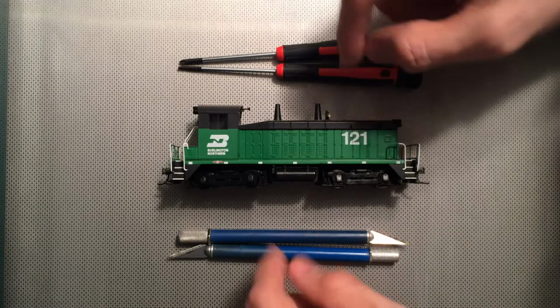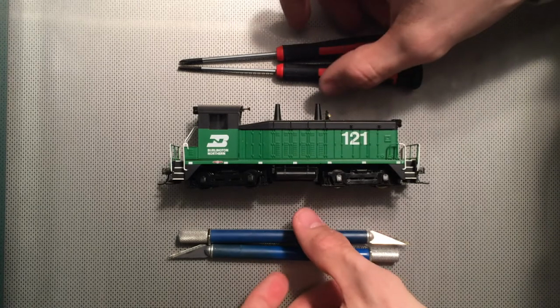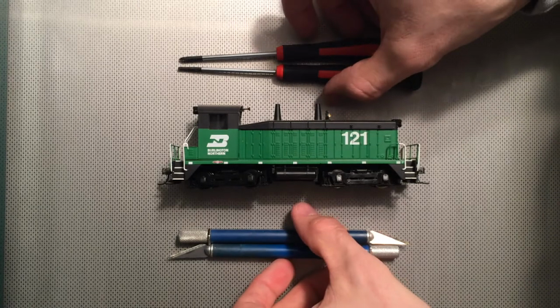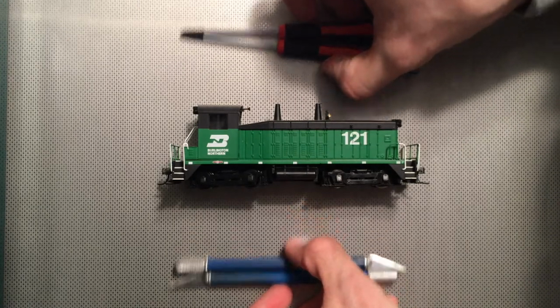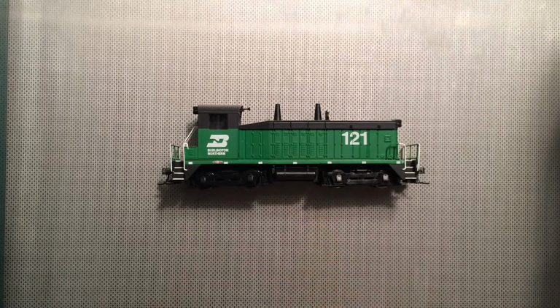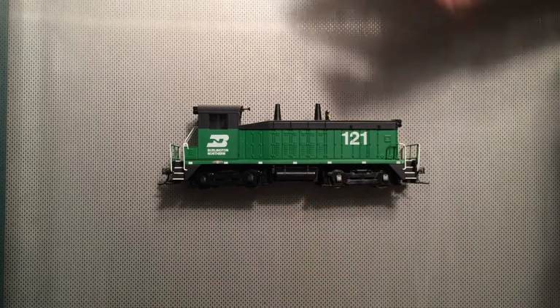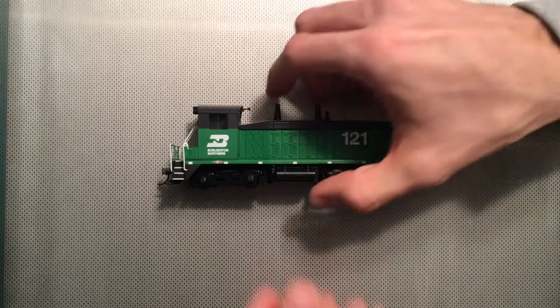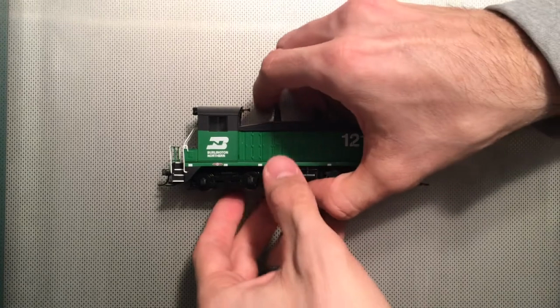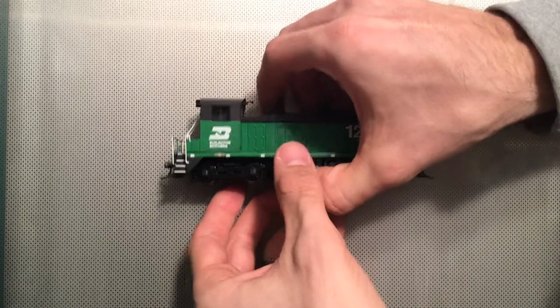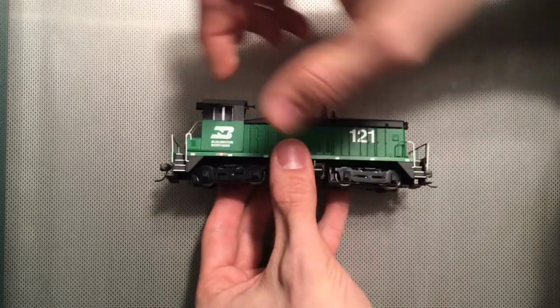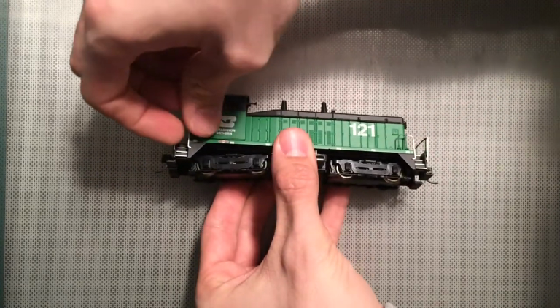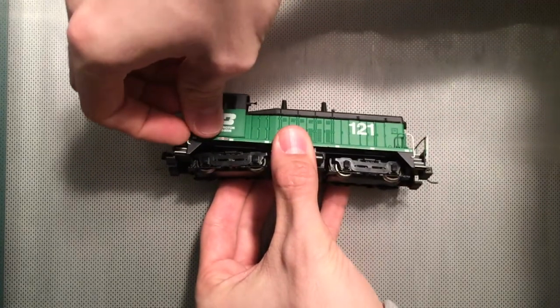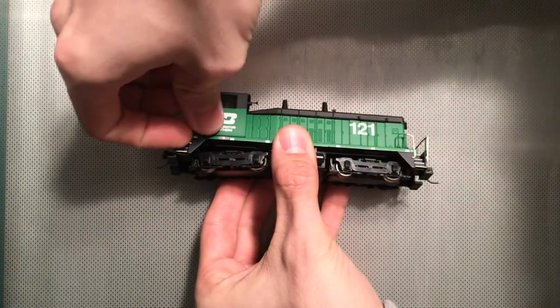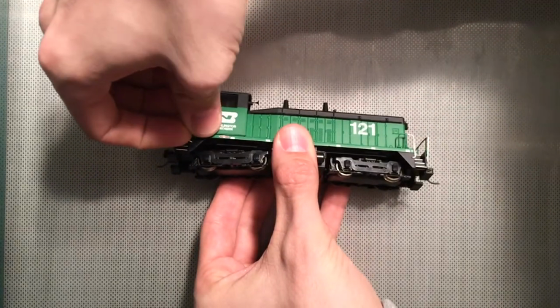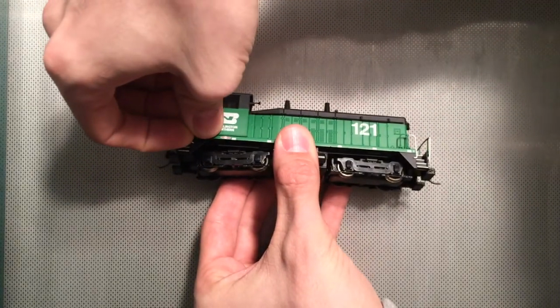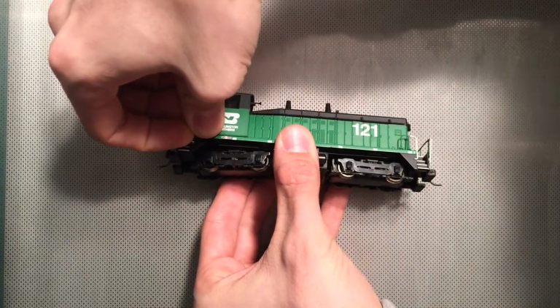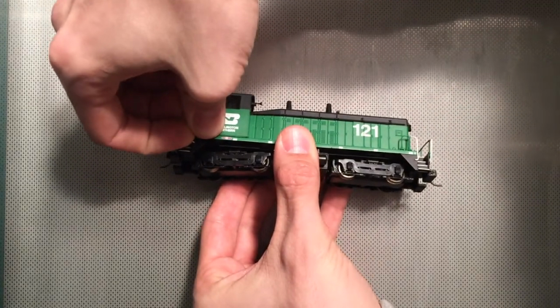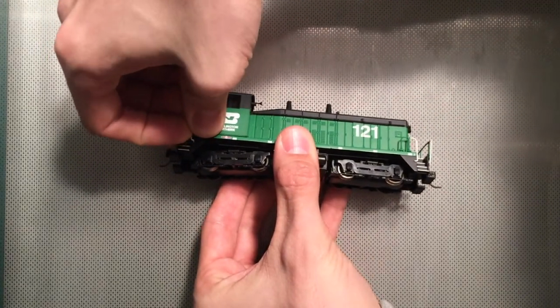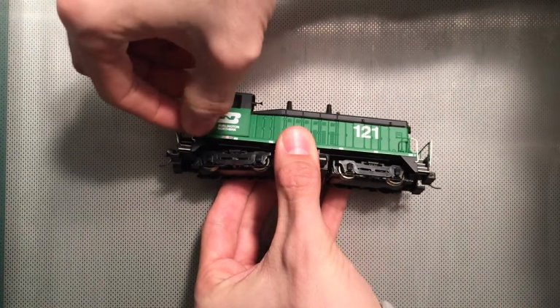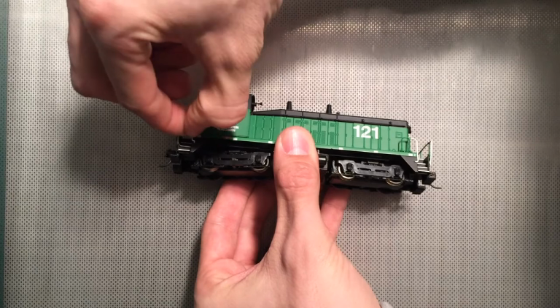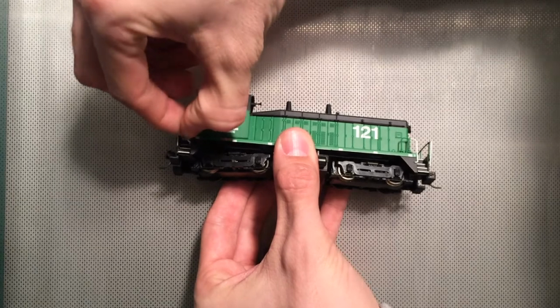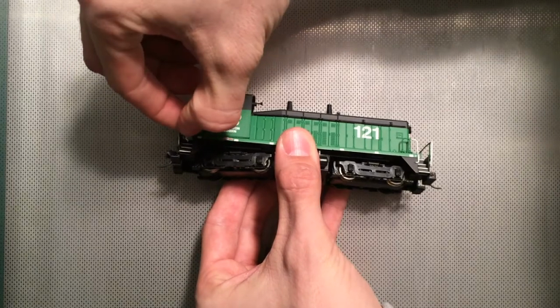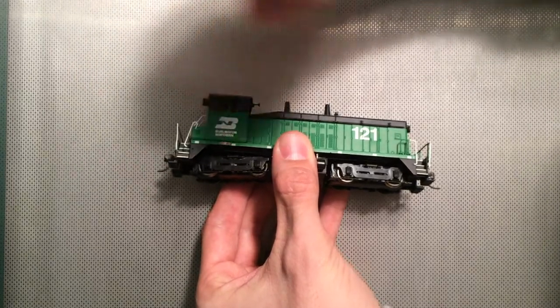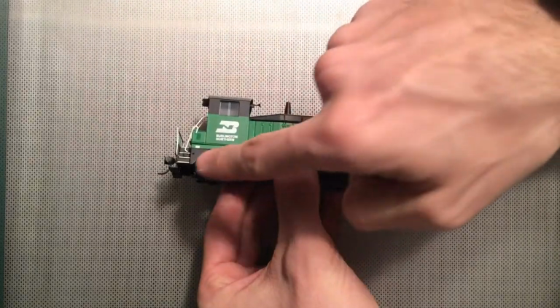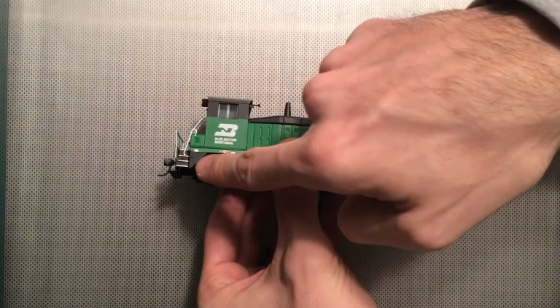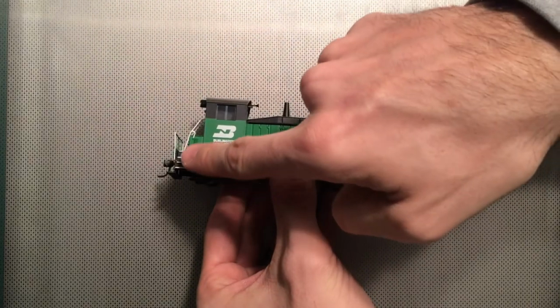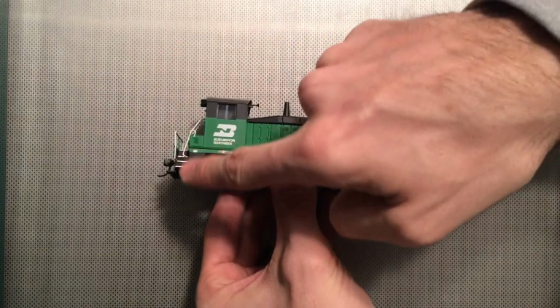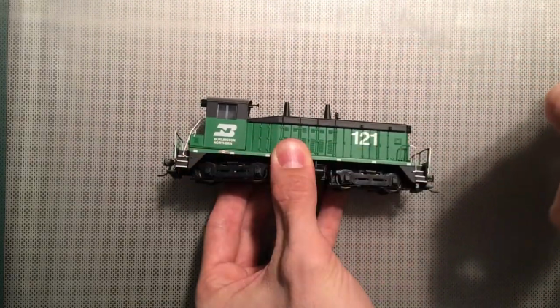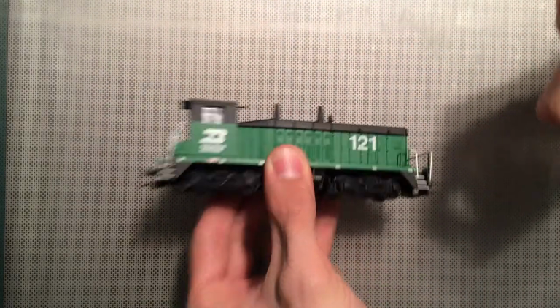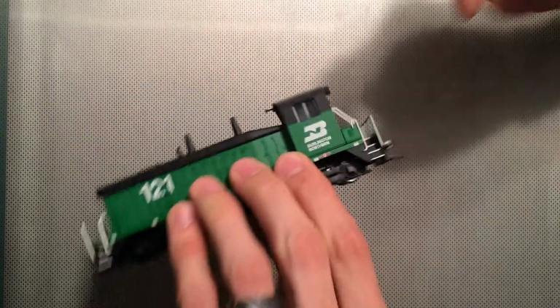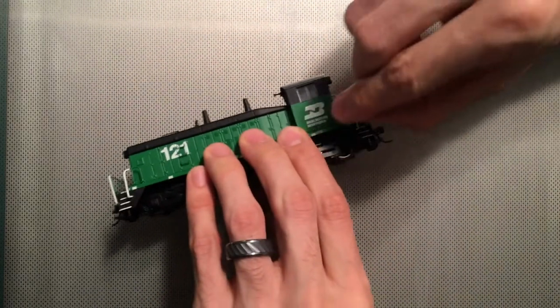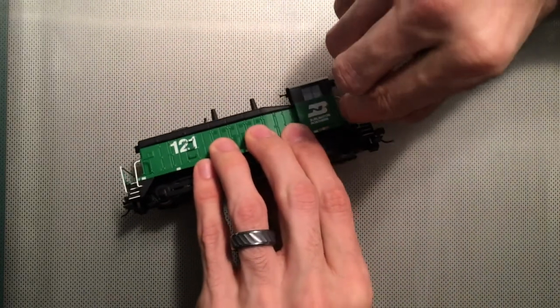First things first with this particular locomotive: you lift the grab irons off just by getting your nail underneath there and just turn them away from the body just slightly. You do that on both sides.